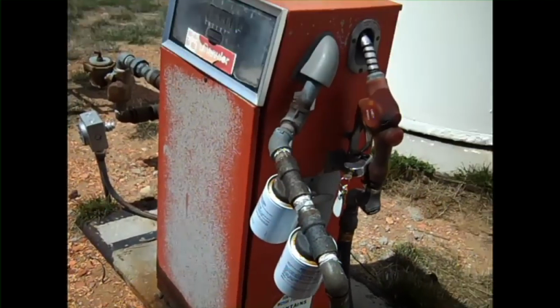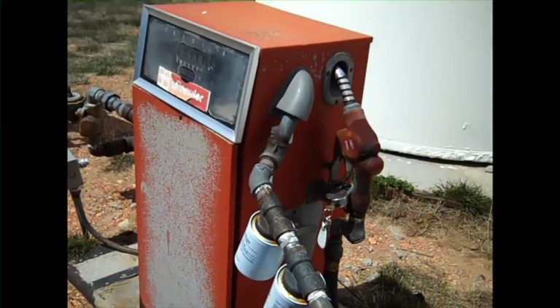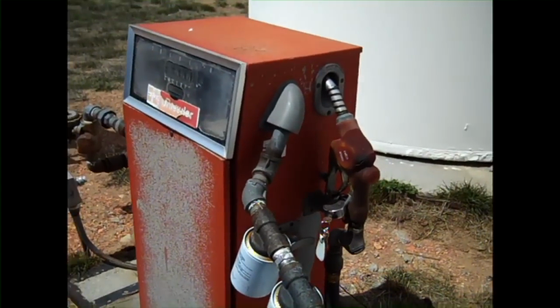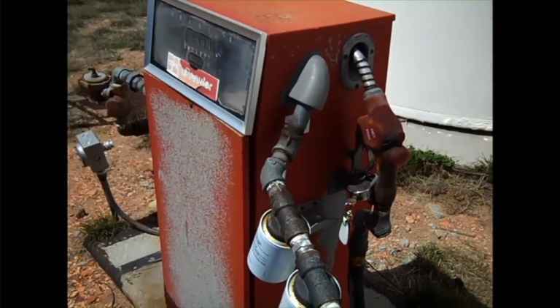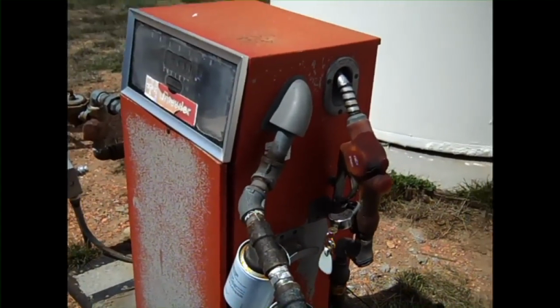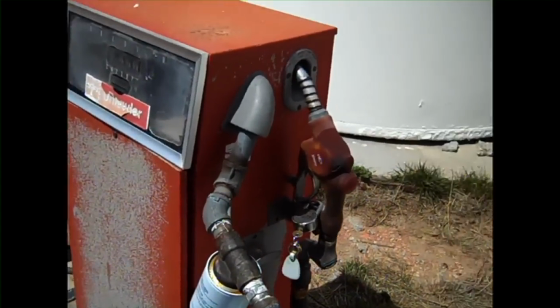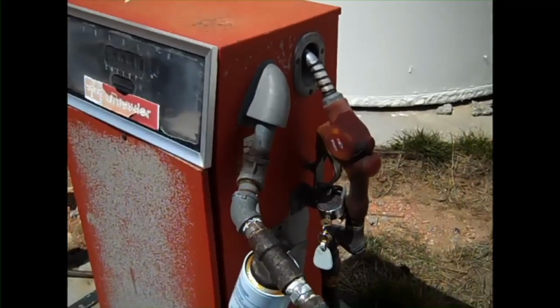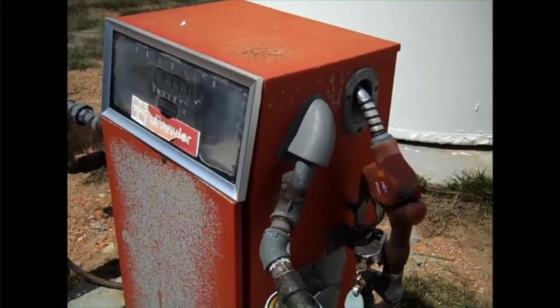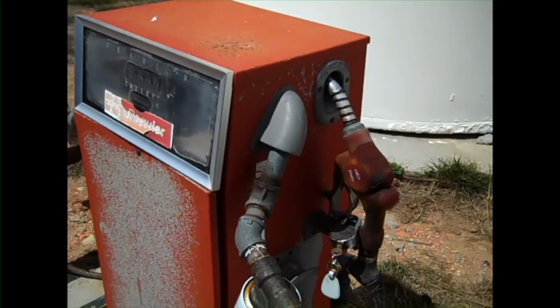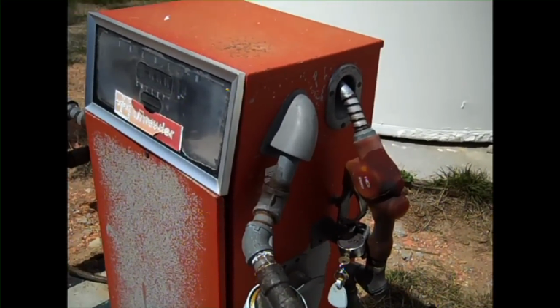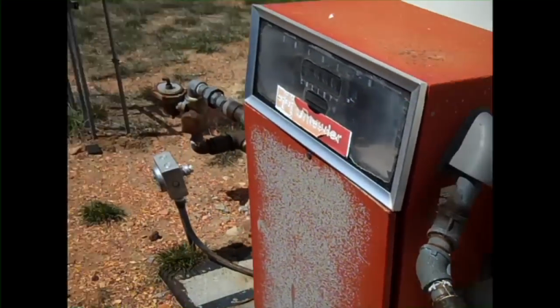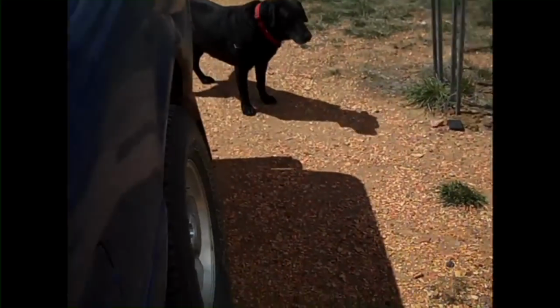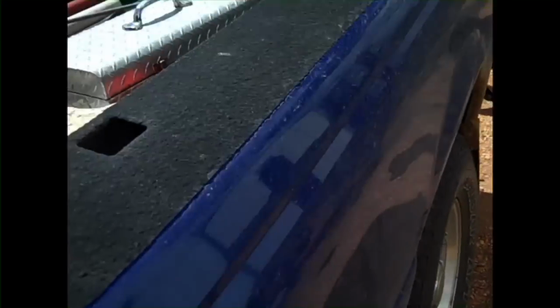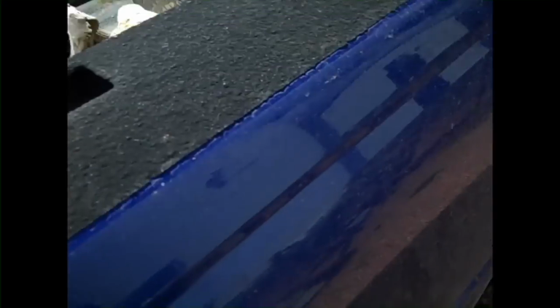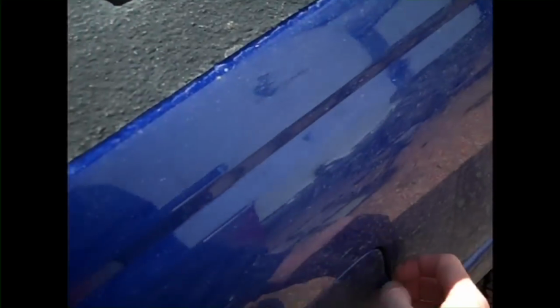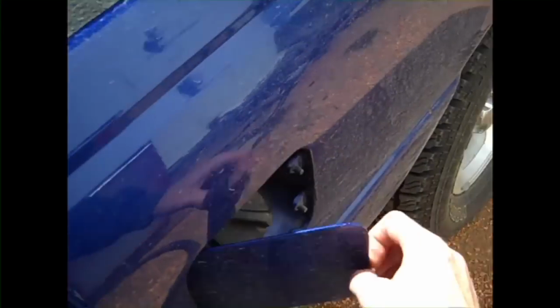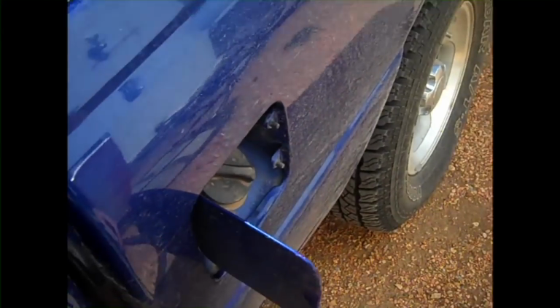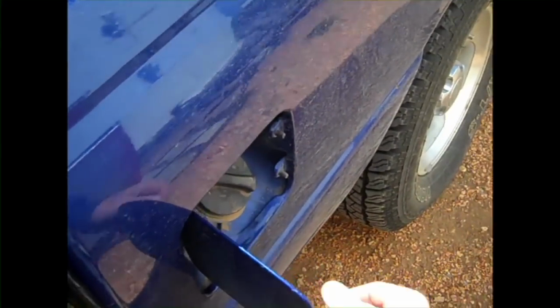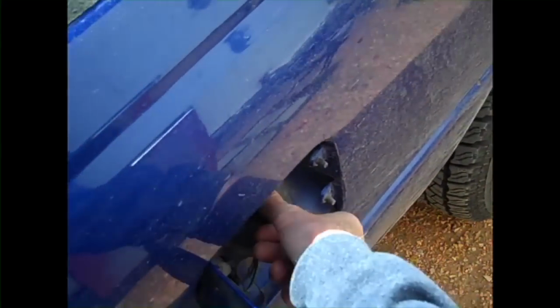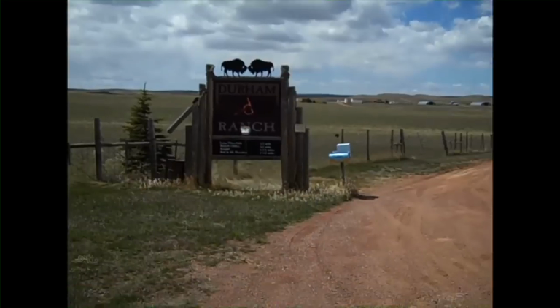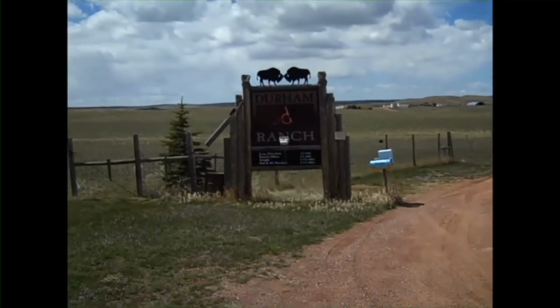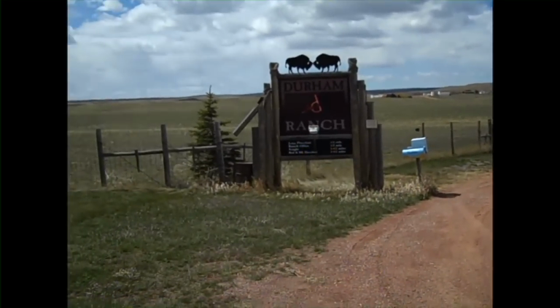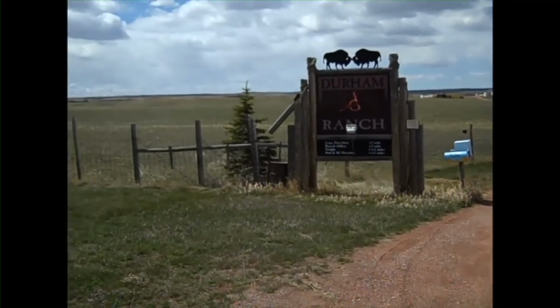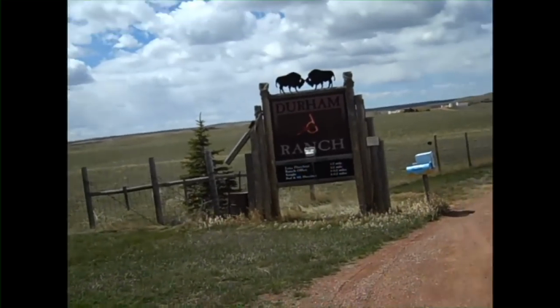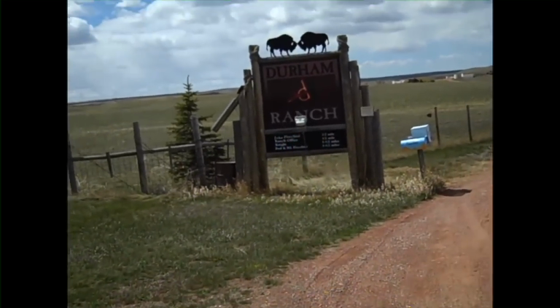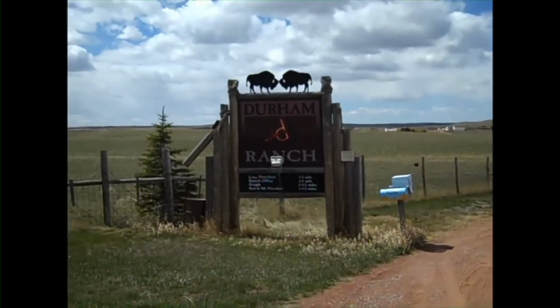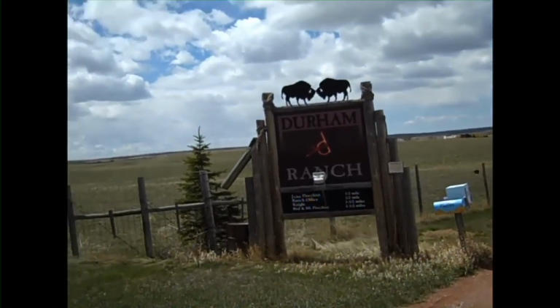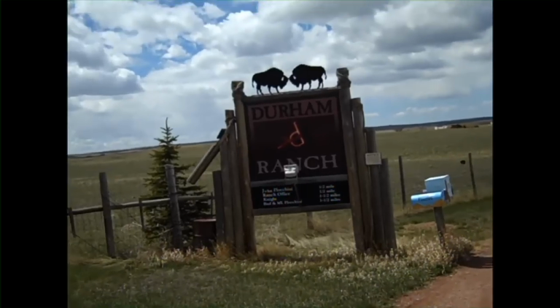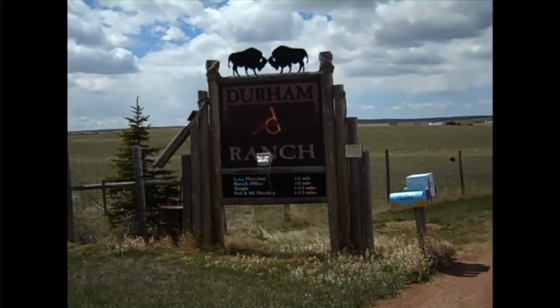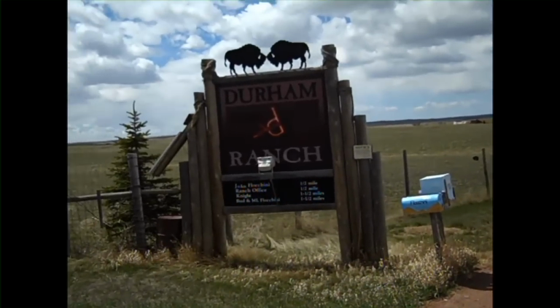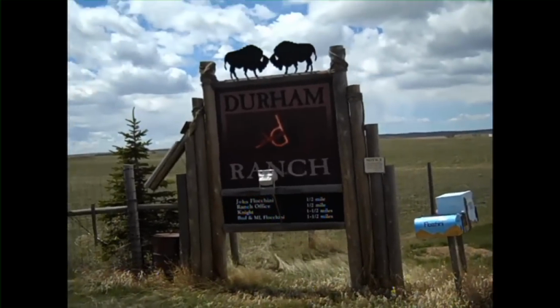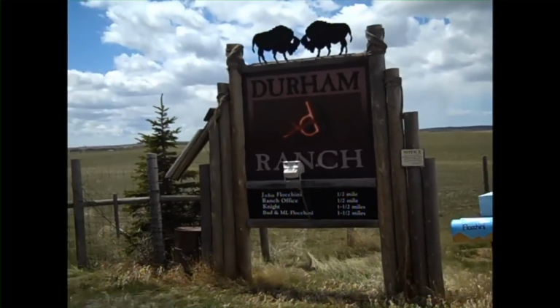Another one of the things on today's agenda is to fuel up for our big Buffalo drive tomorrow. And this is the main entrance of the Durham Ranch, where our mailbox is.